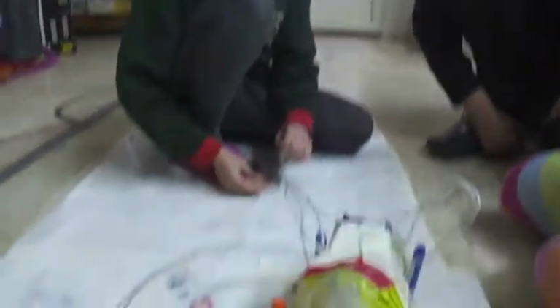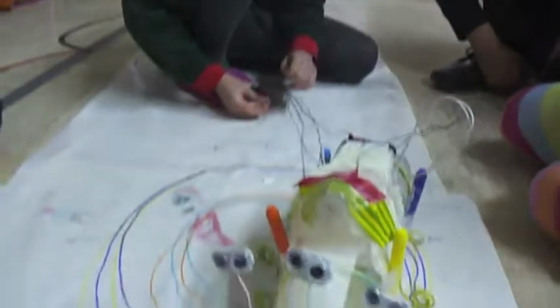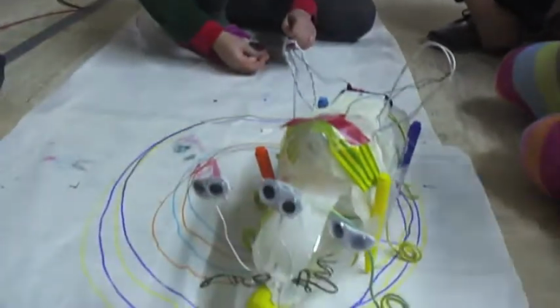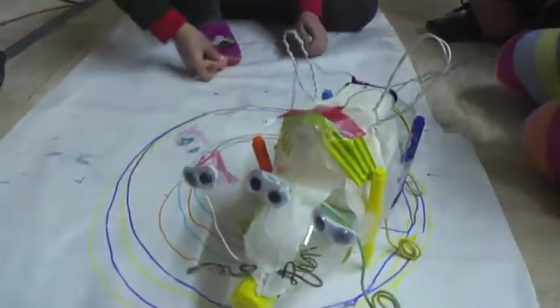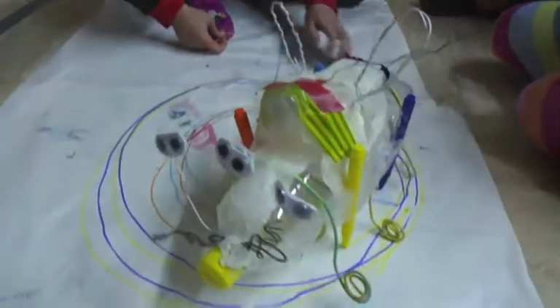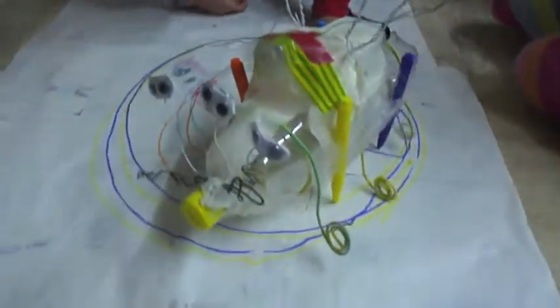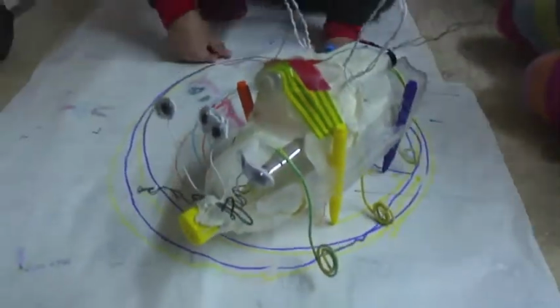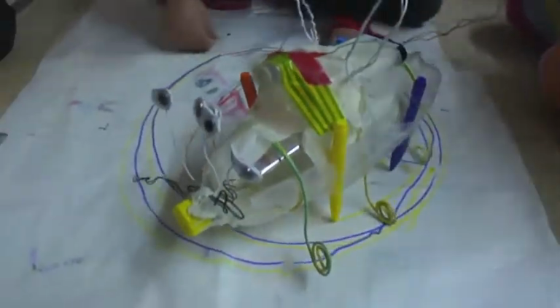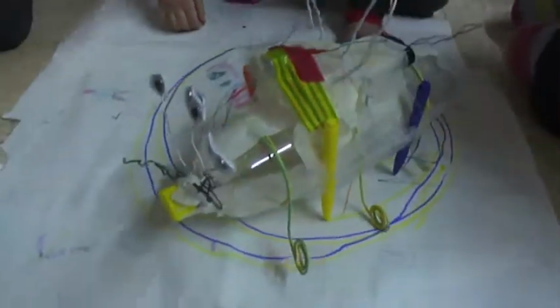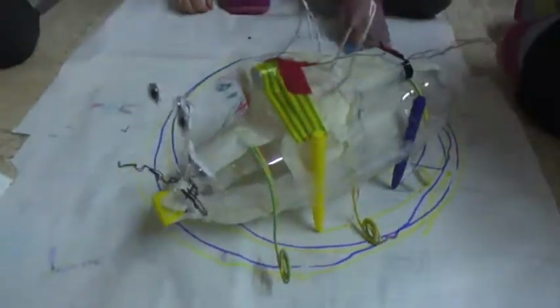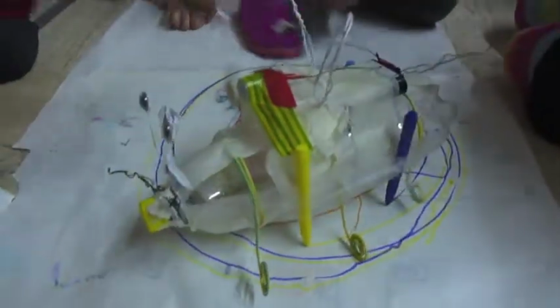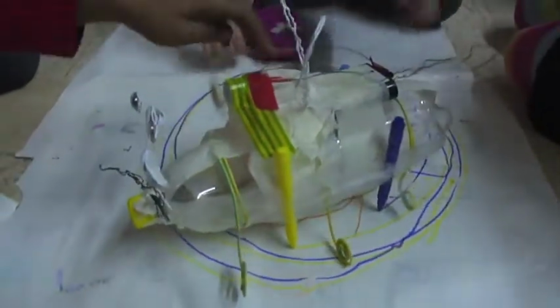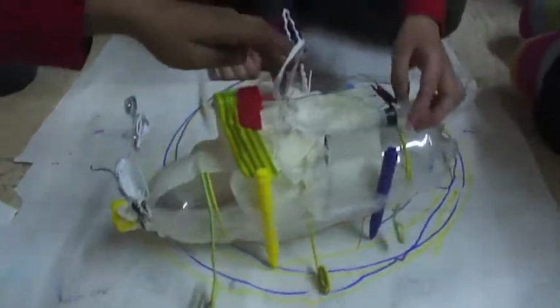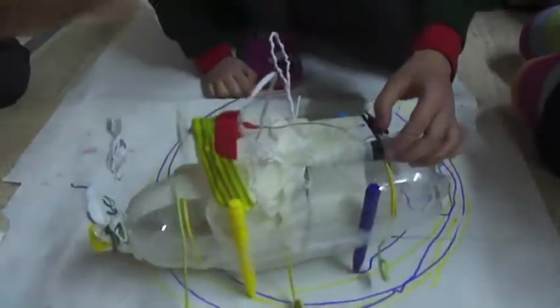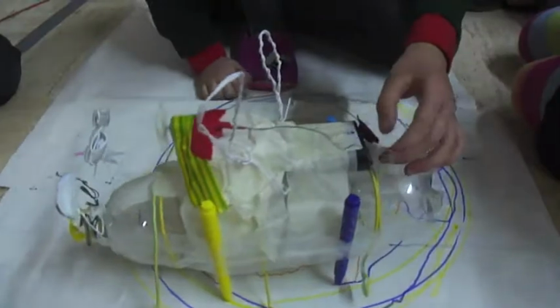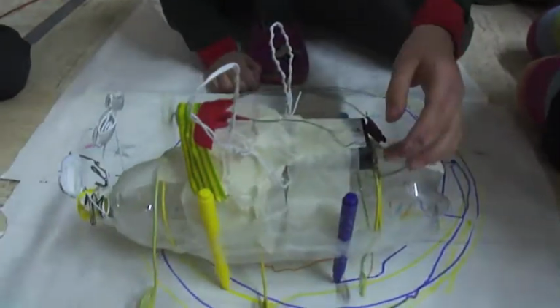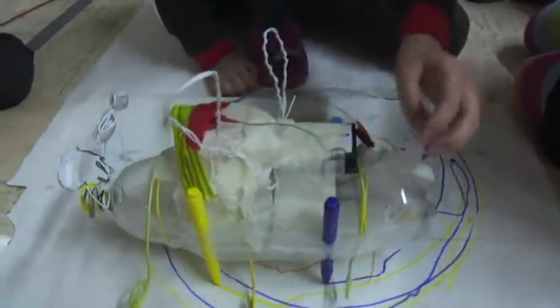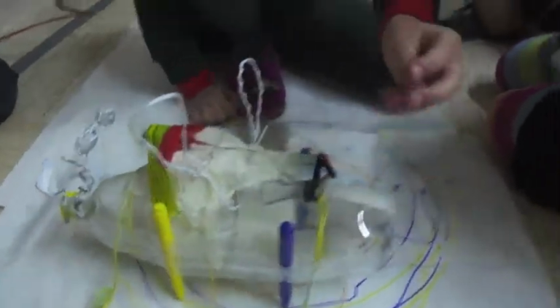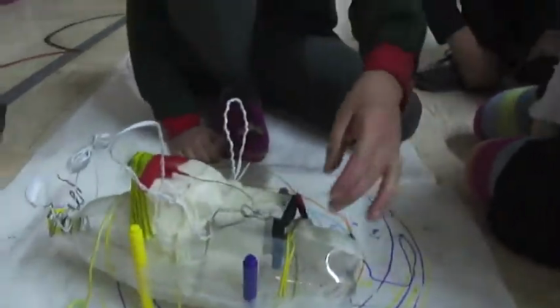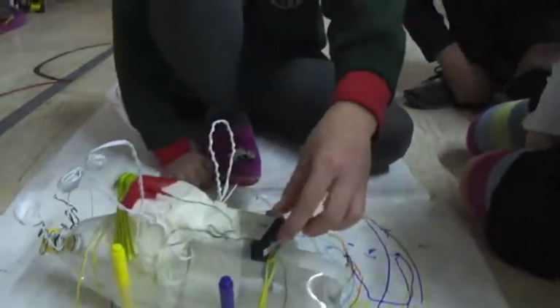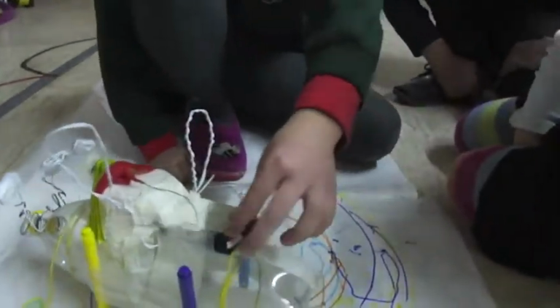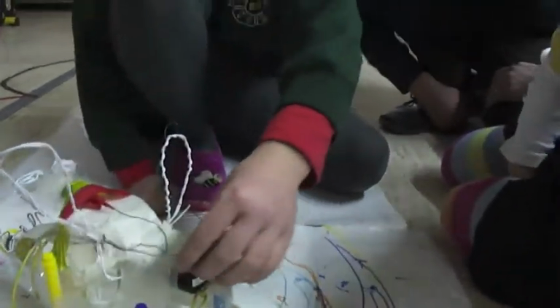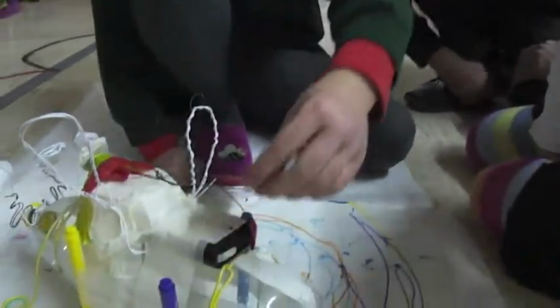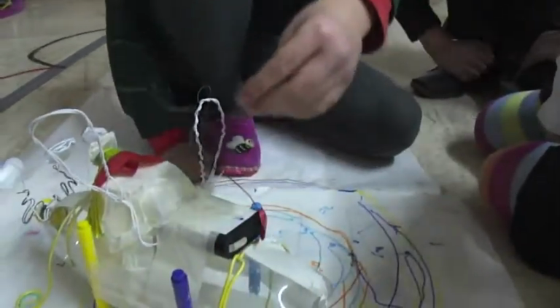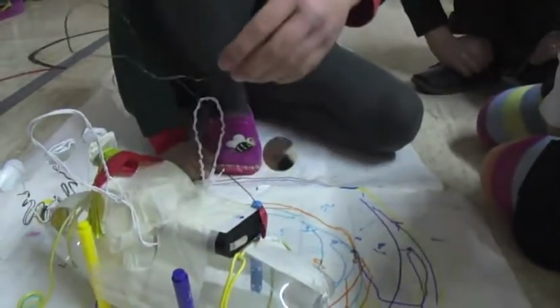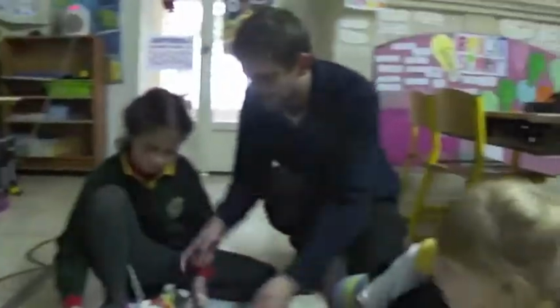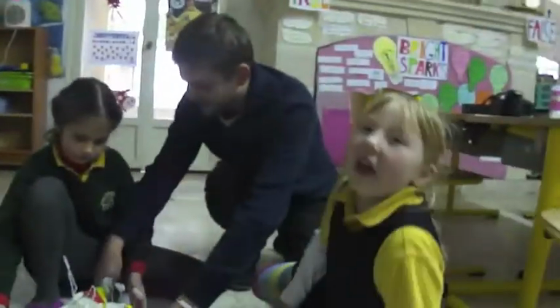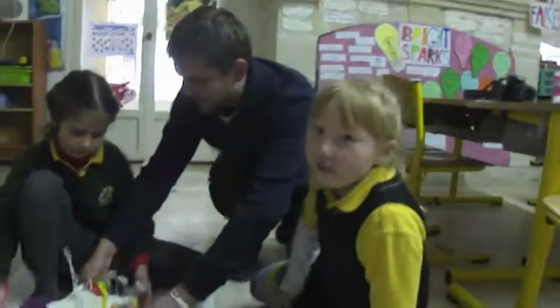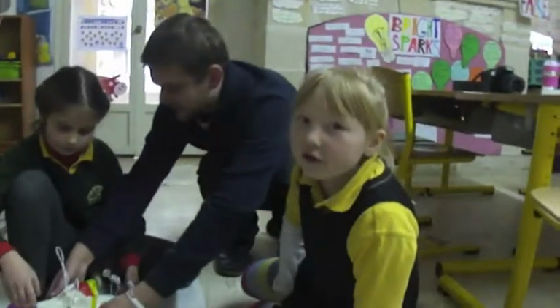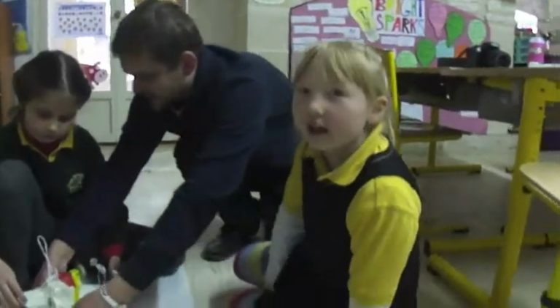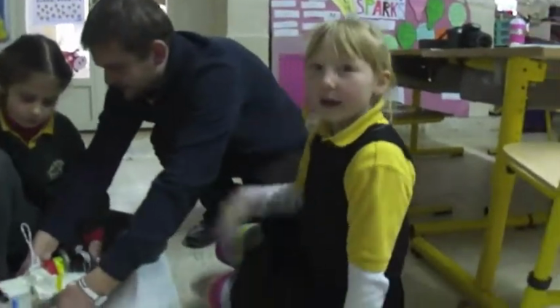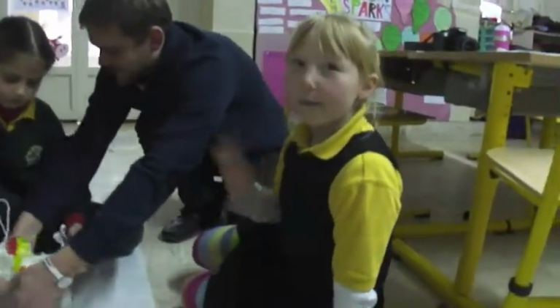Congratulations. It's working. It's going around and around. Wow. And then if you want to make it stop, you can just take the wire off. Thanks for watching. Bye.